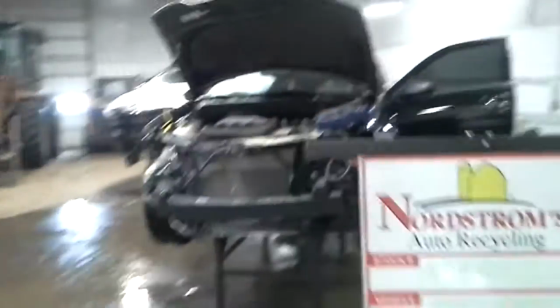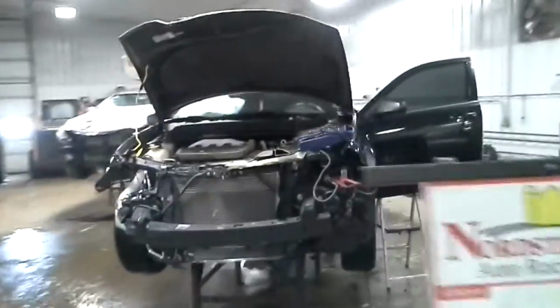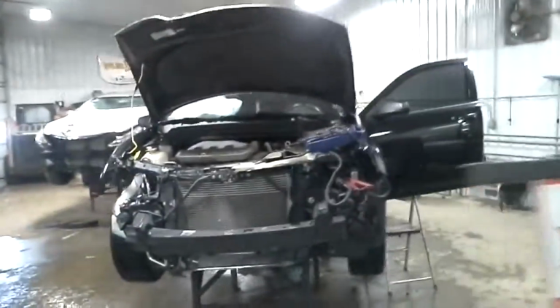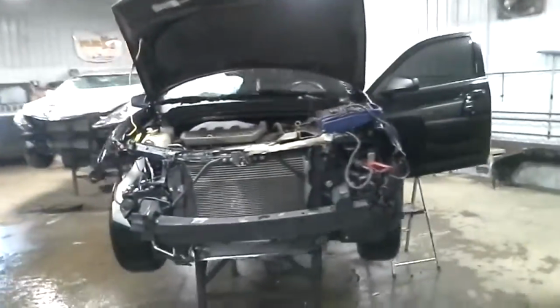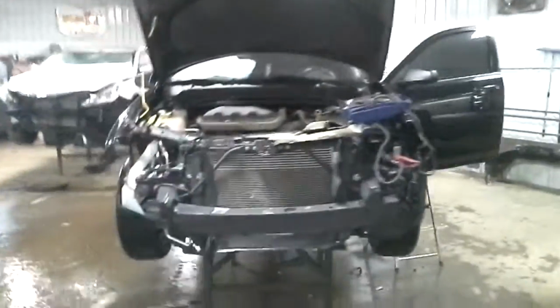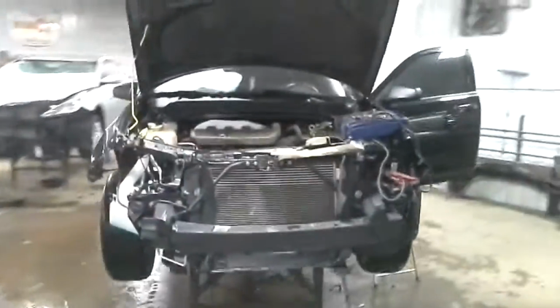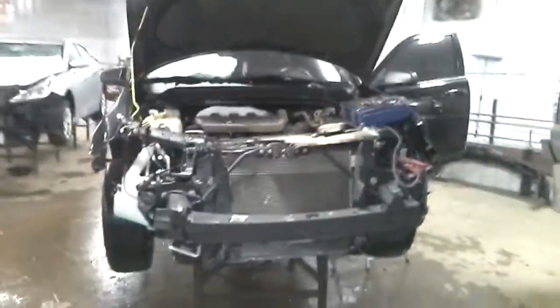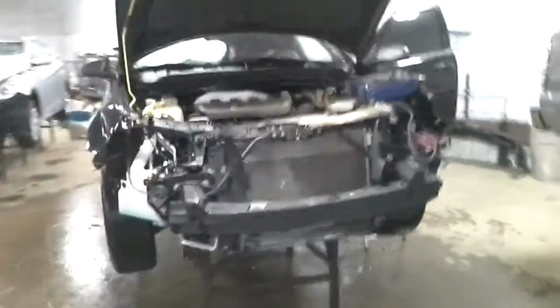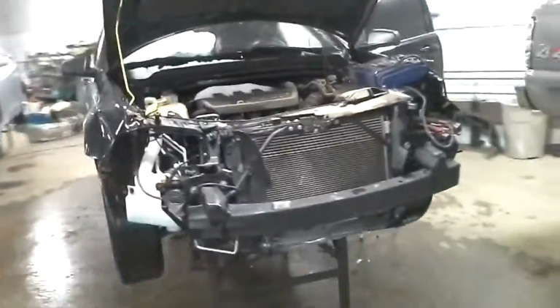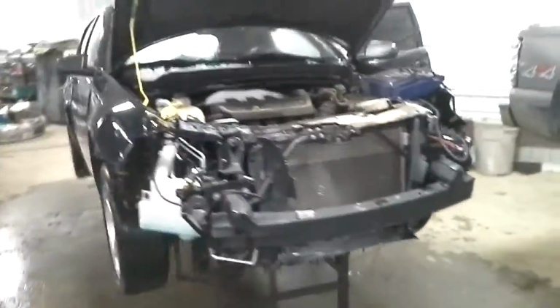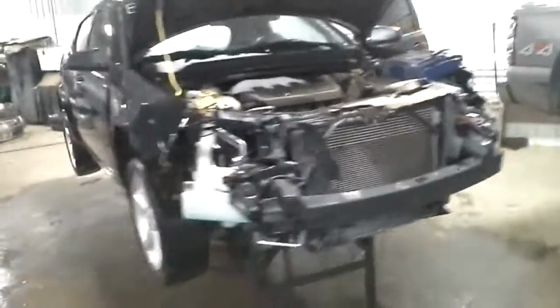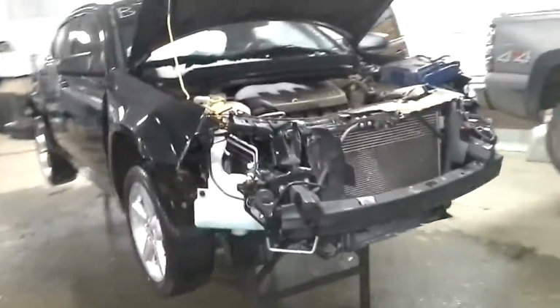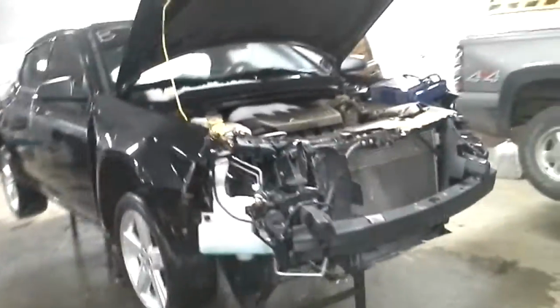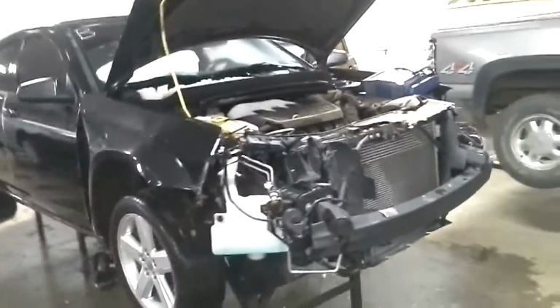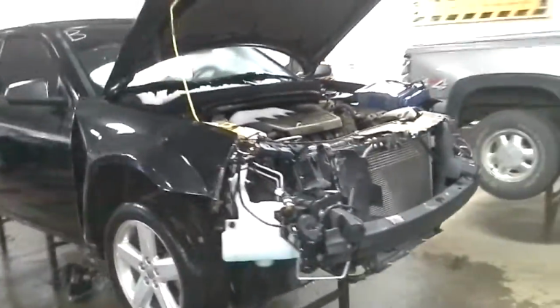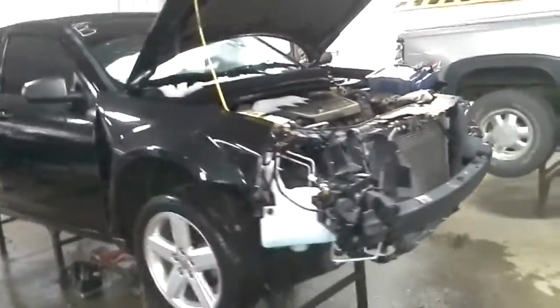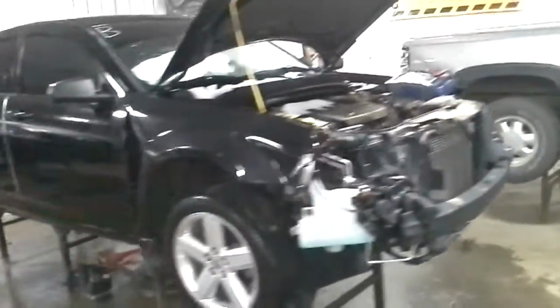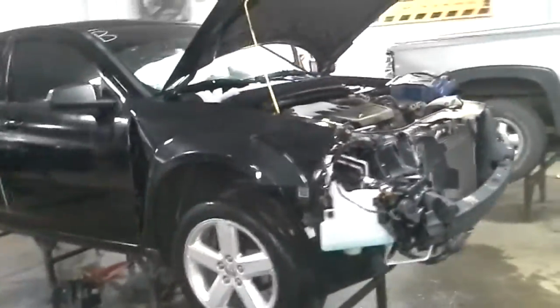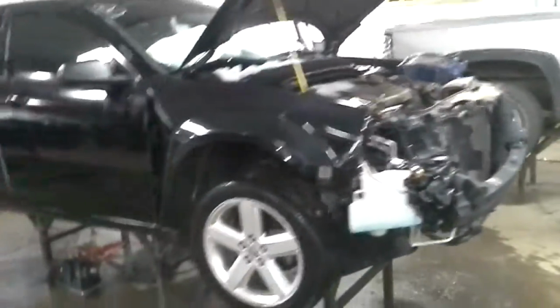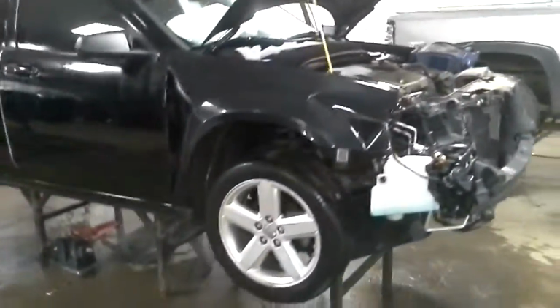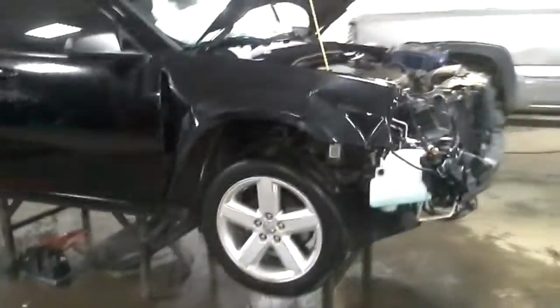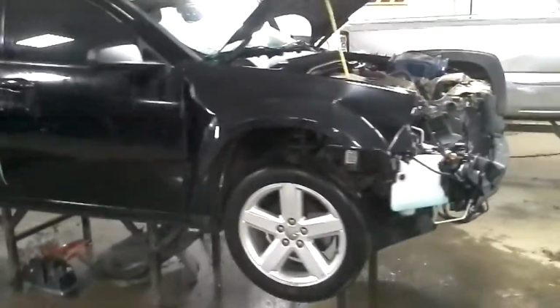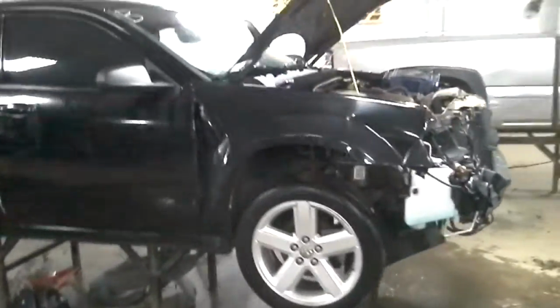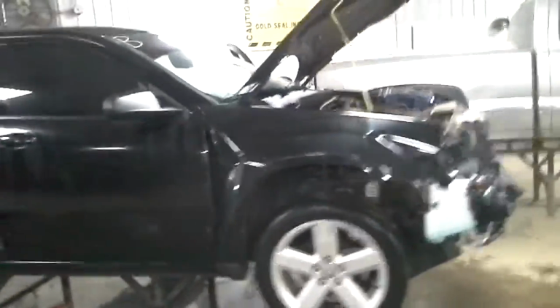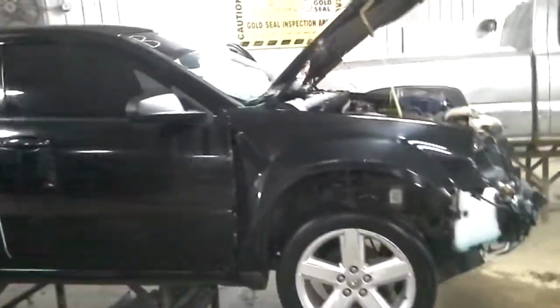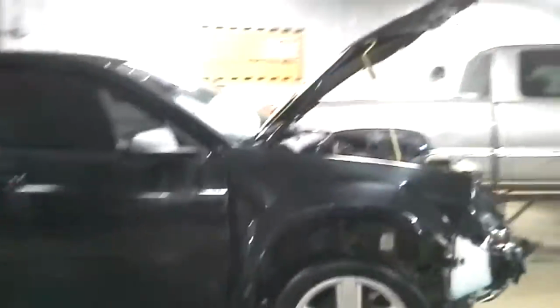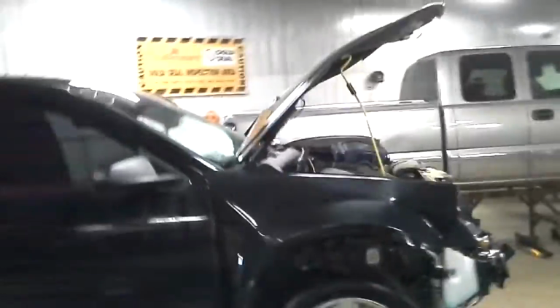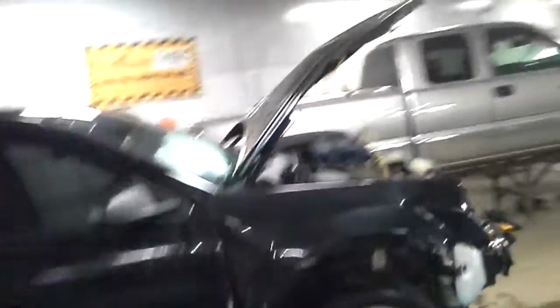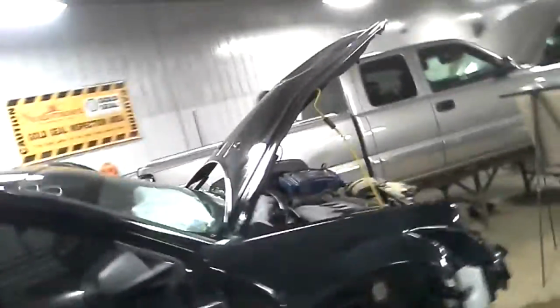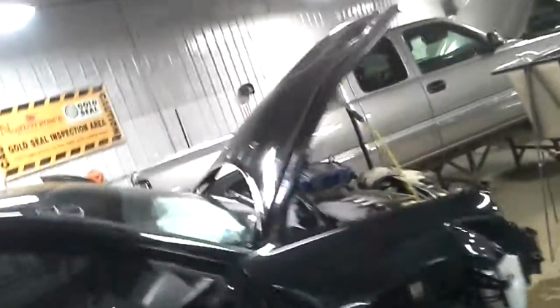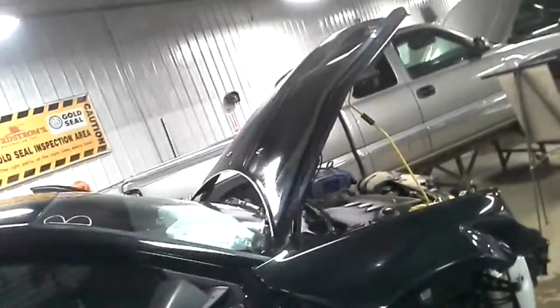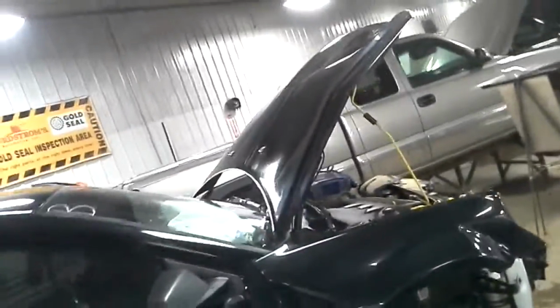This one does not start. It's a wiring issue. Black in color. Front damage.